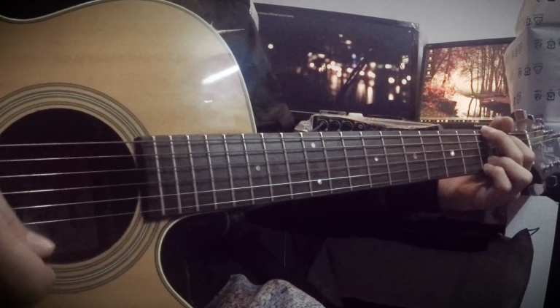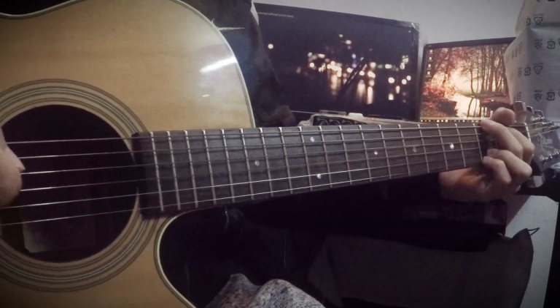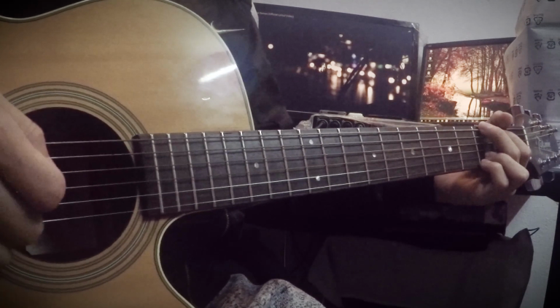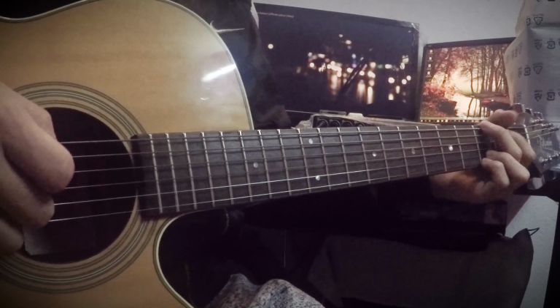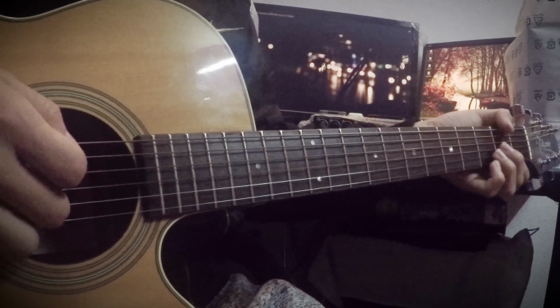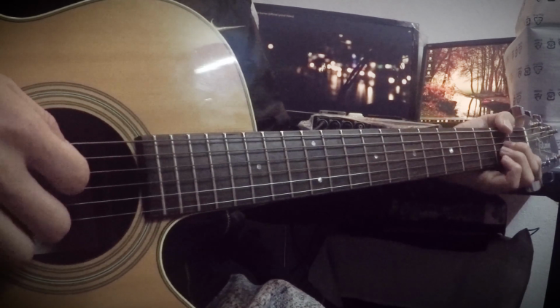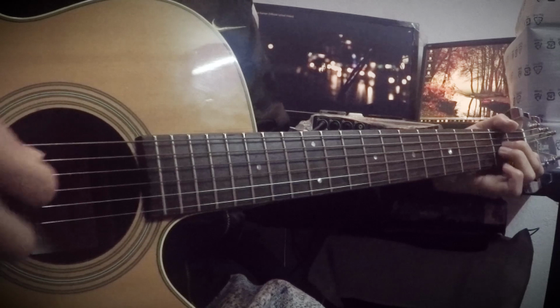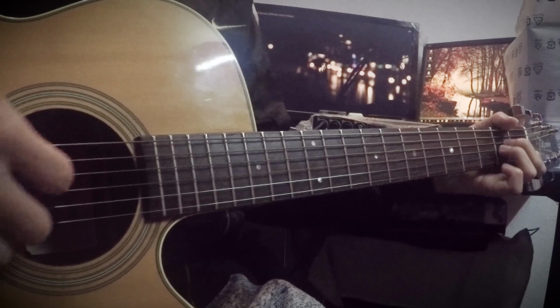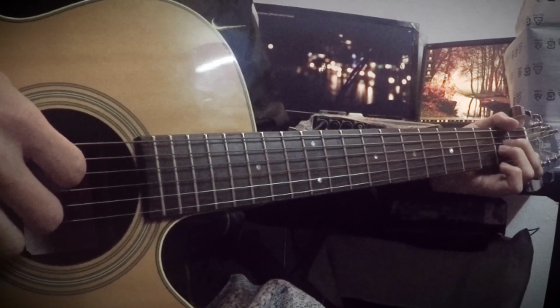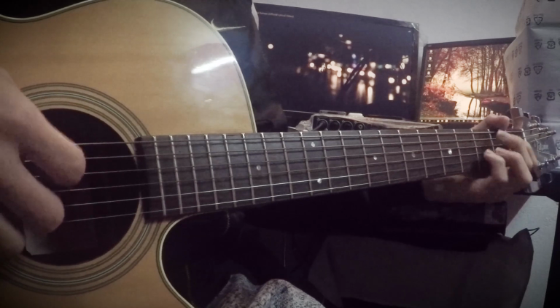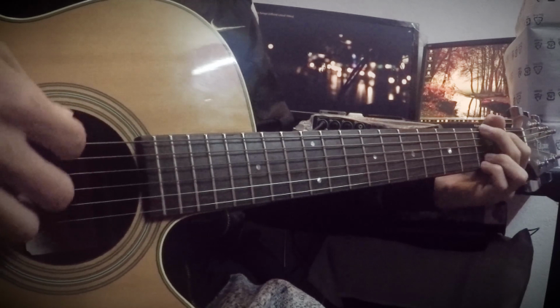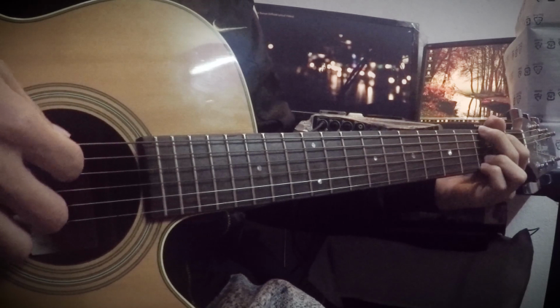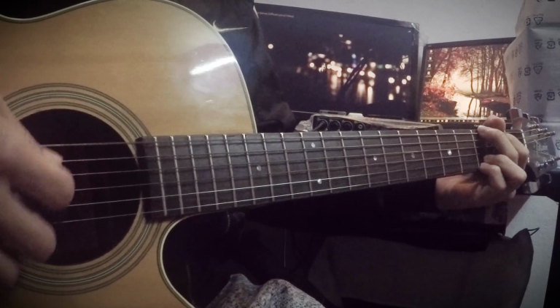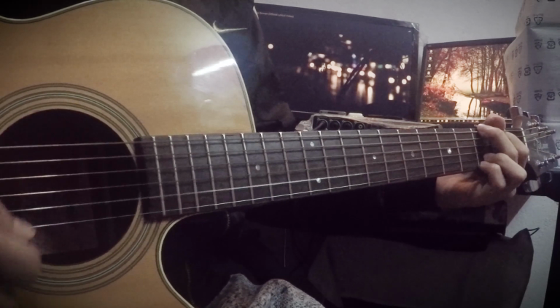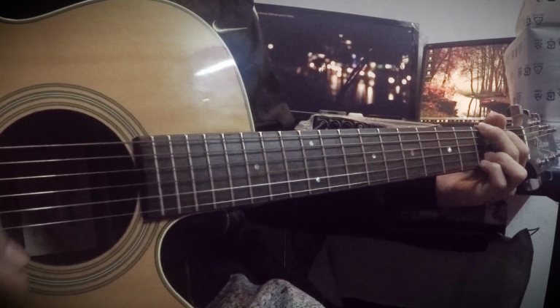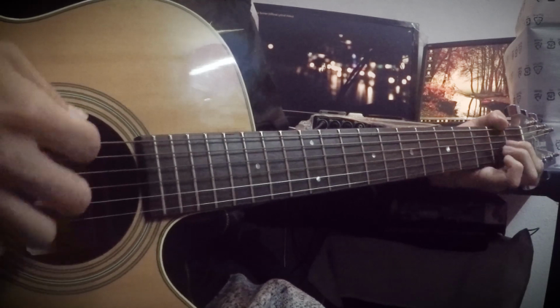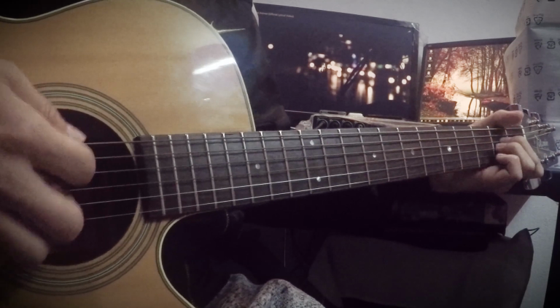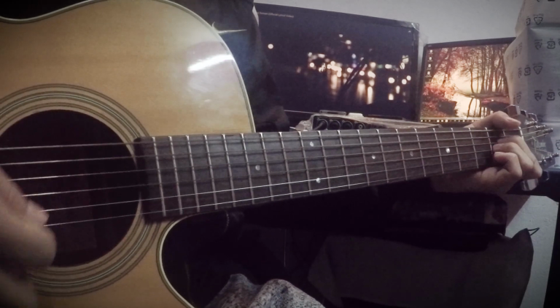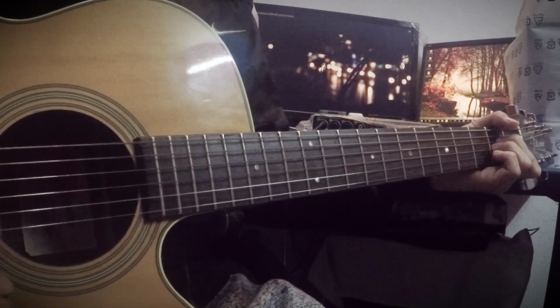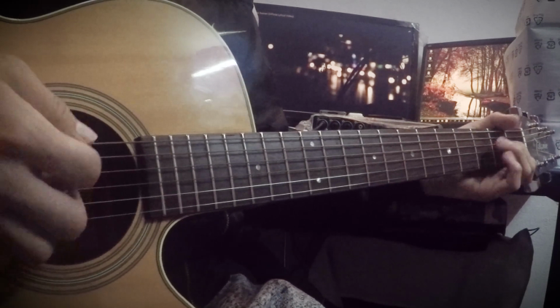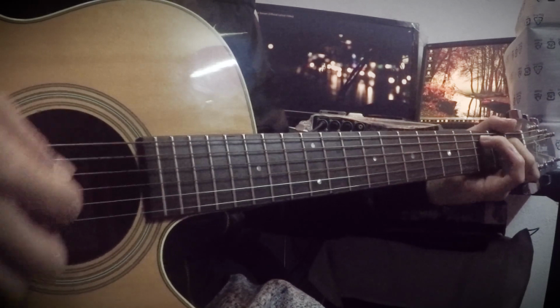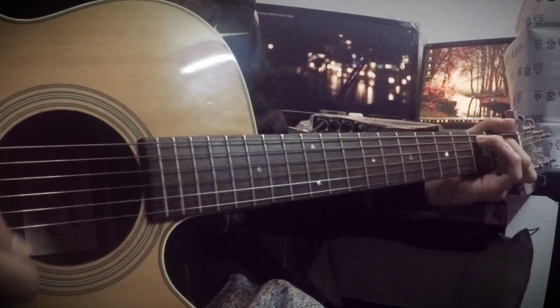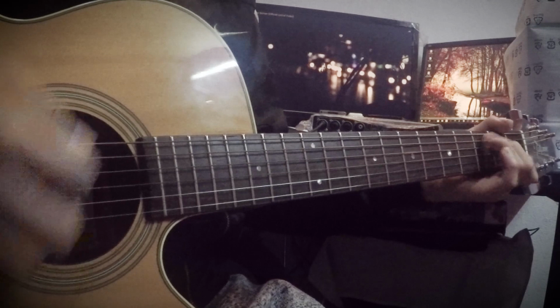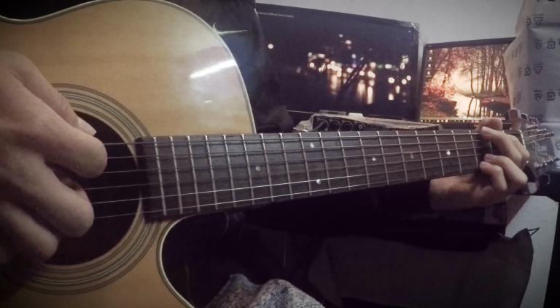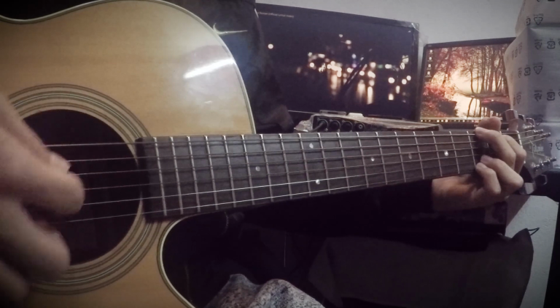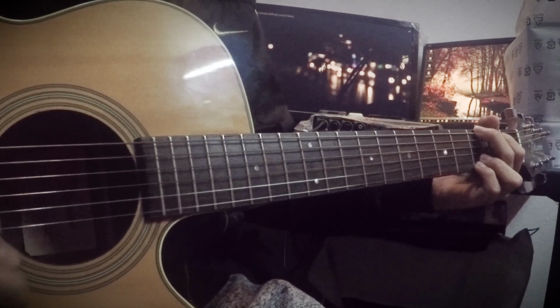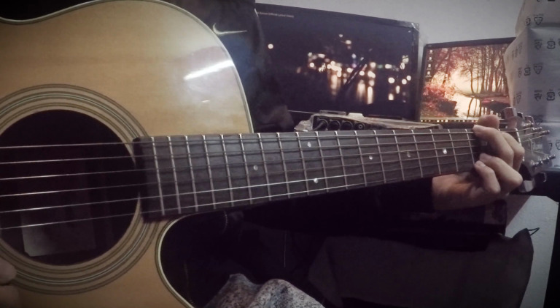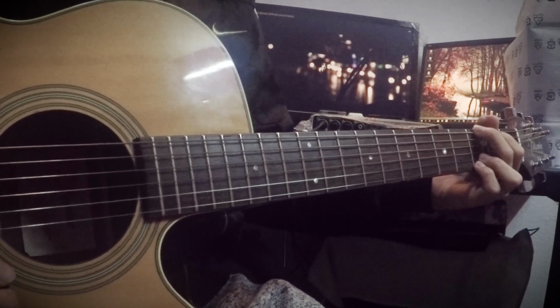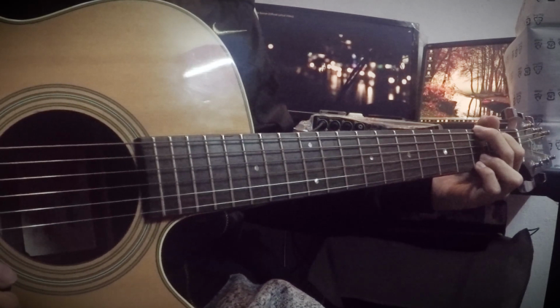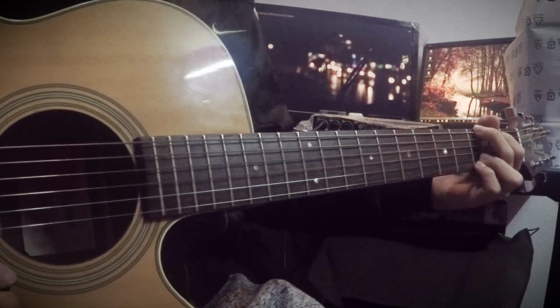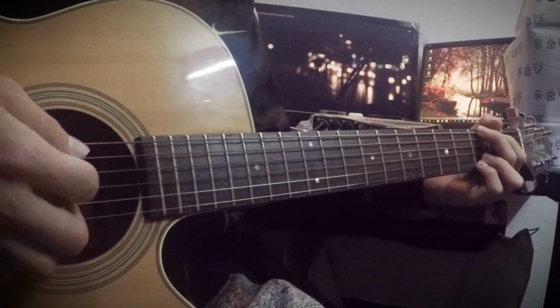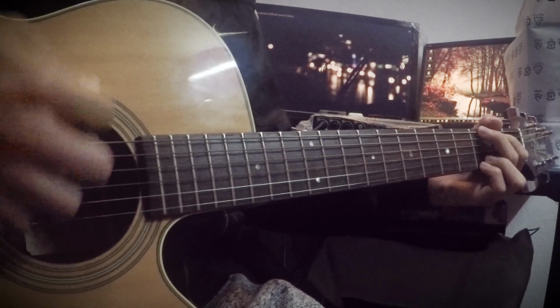I'm going to play G, Am, C, F, G — this is a full bass strum.